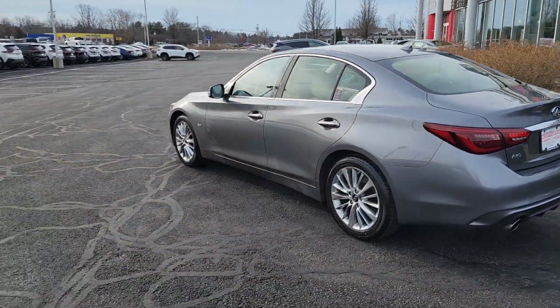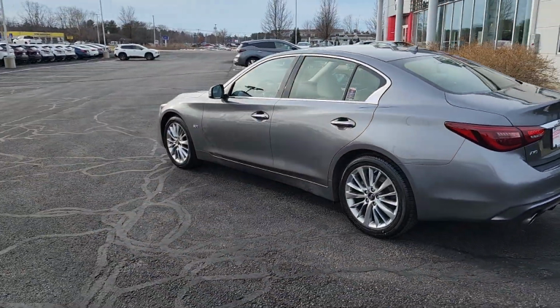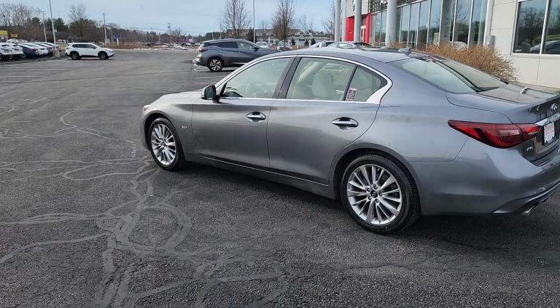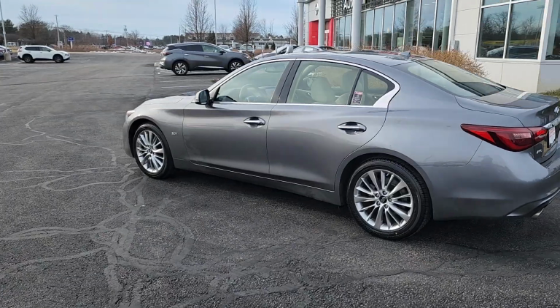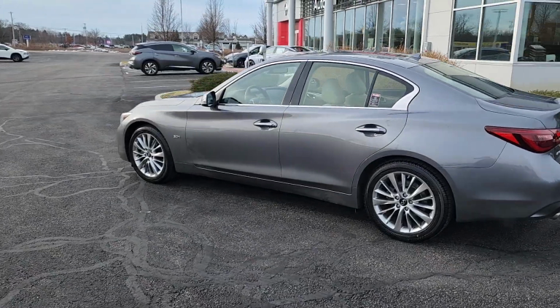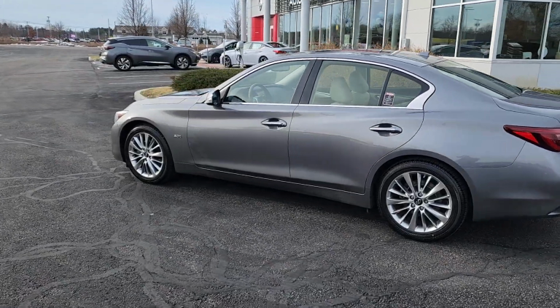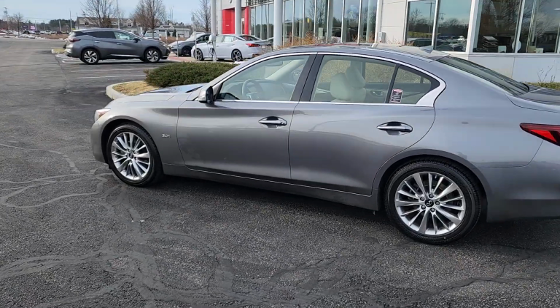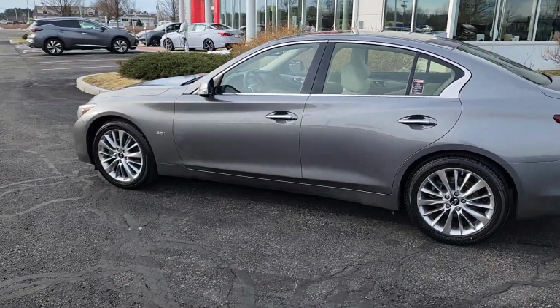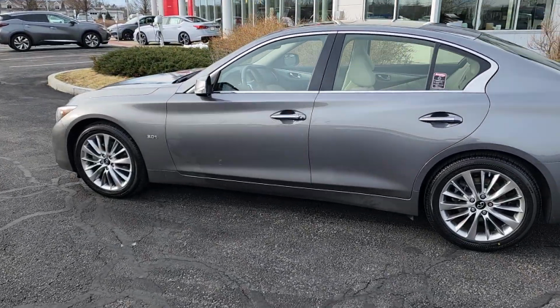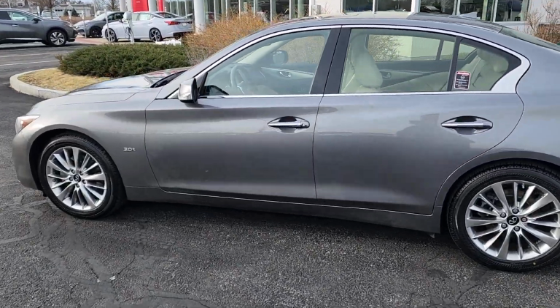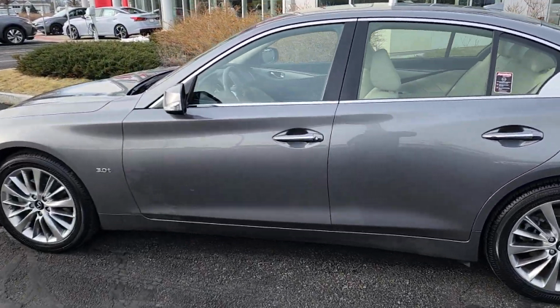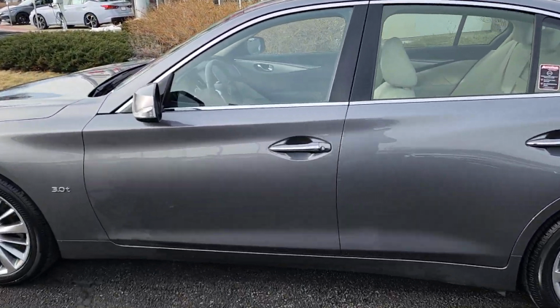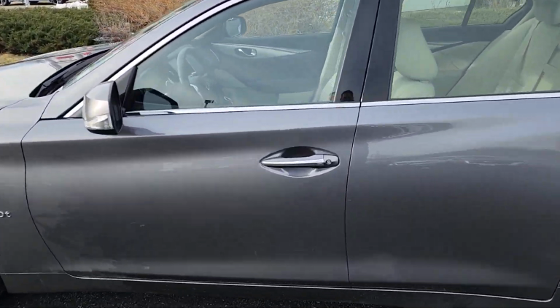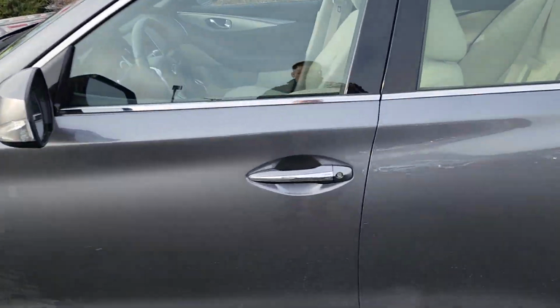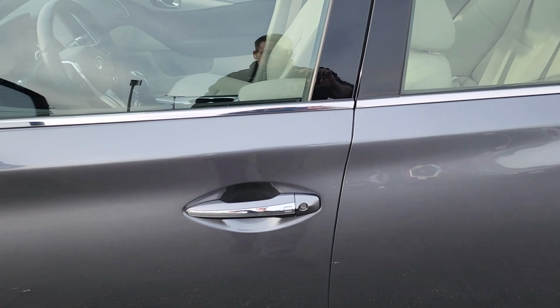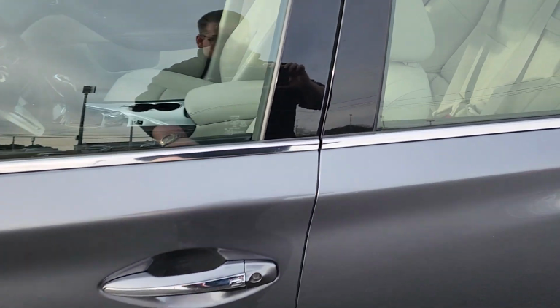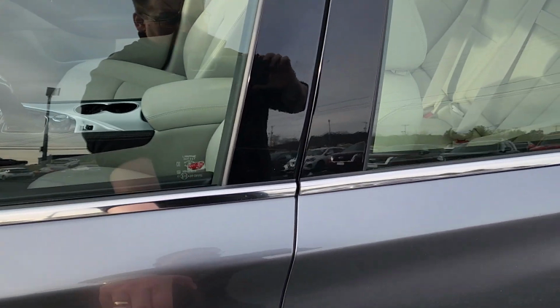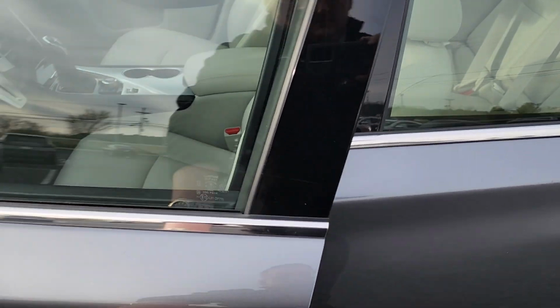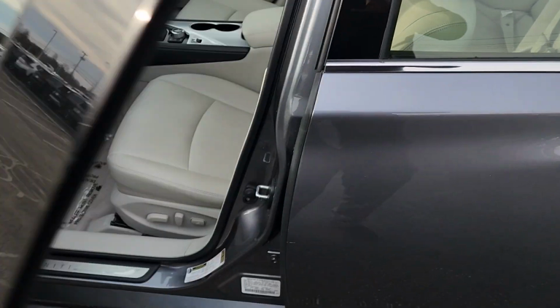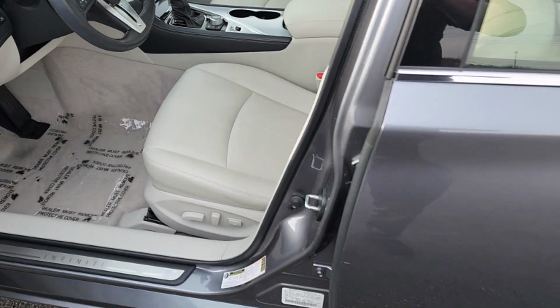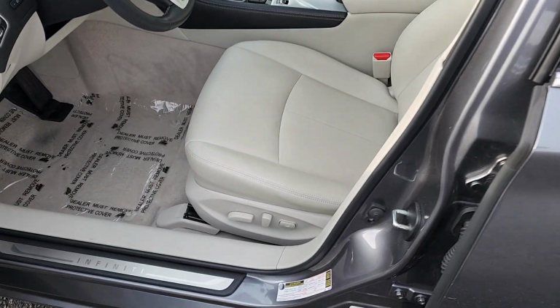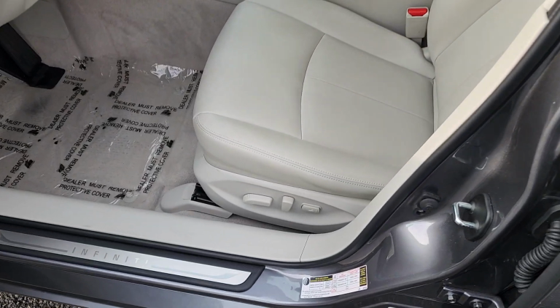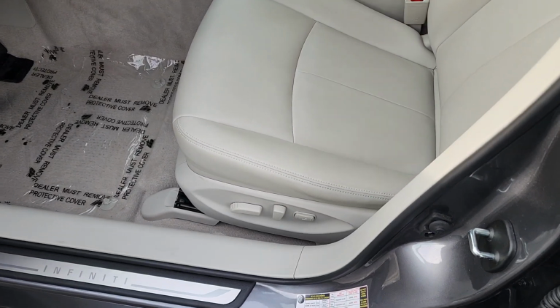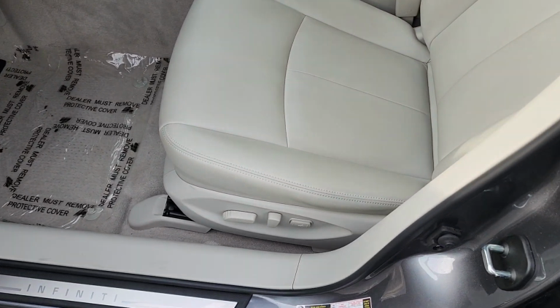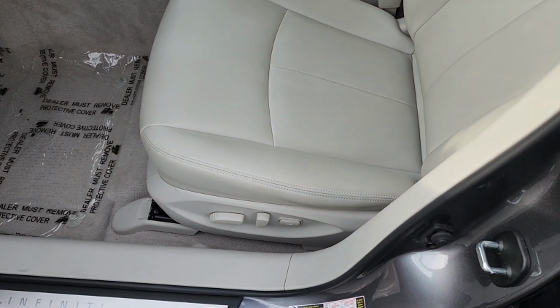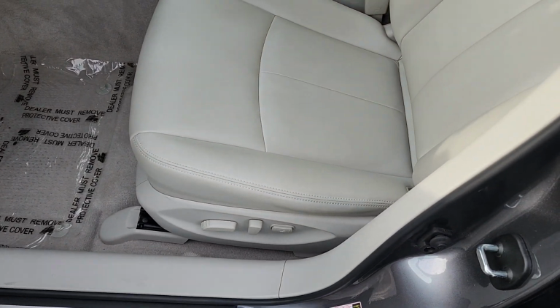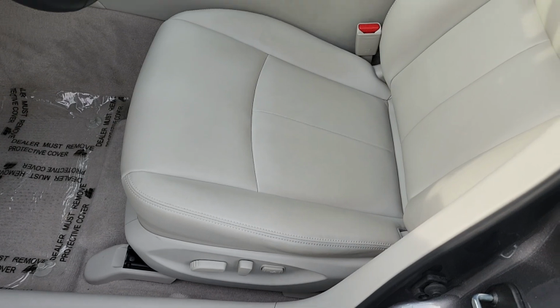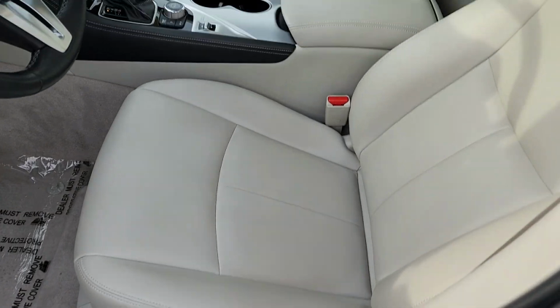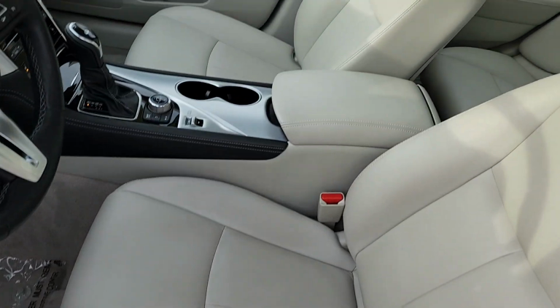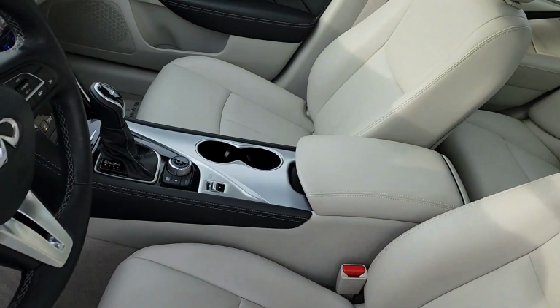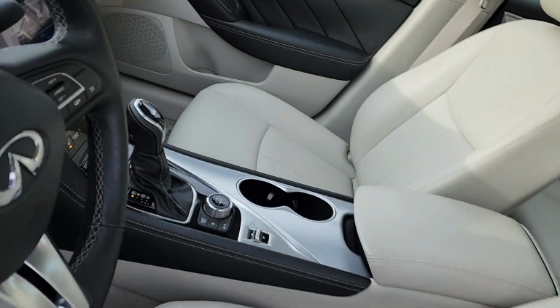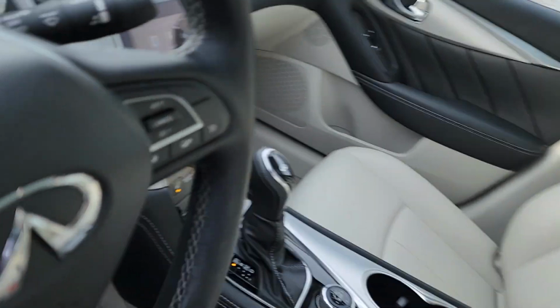We'll go over here and head right into the driver's seat. Fully power adjustable, eight way, and it has lumbar support already built in.